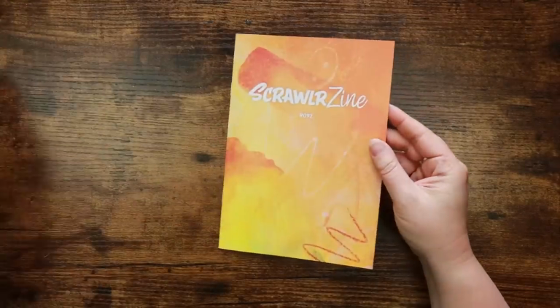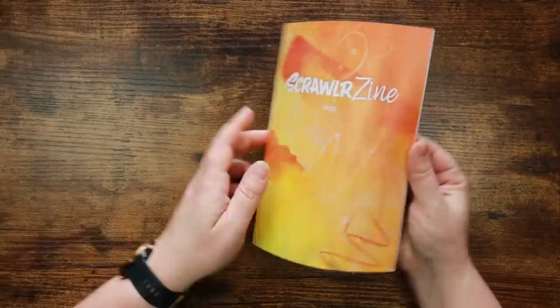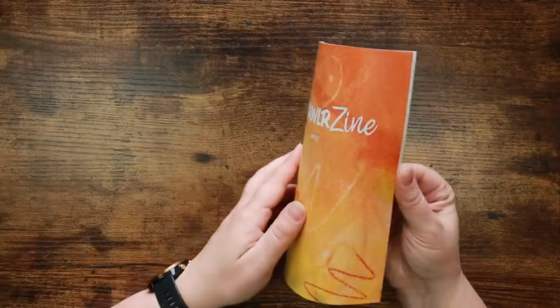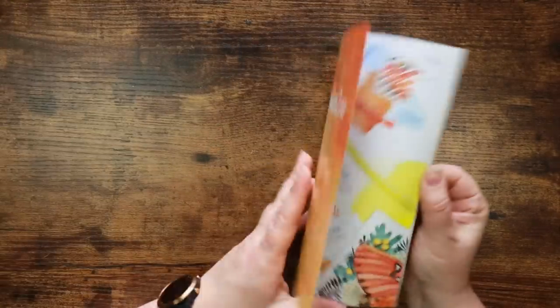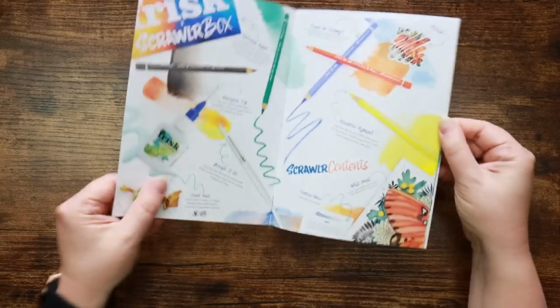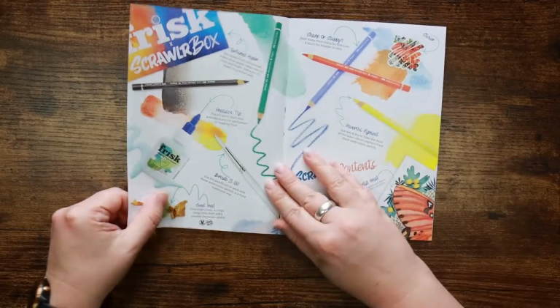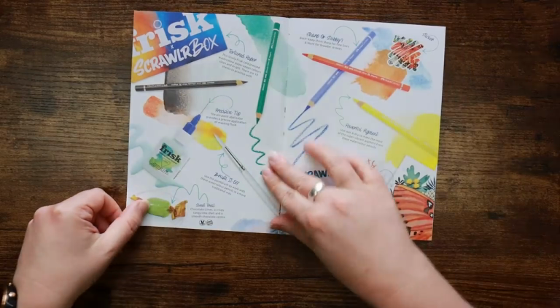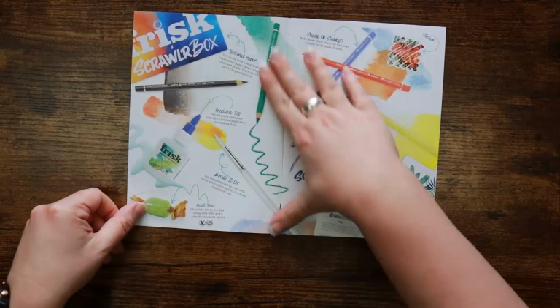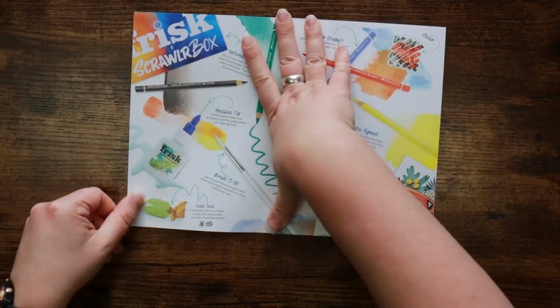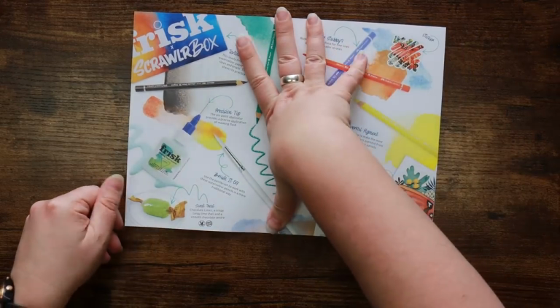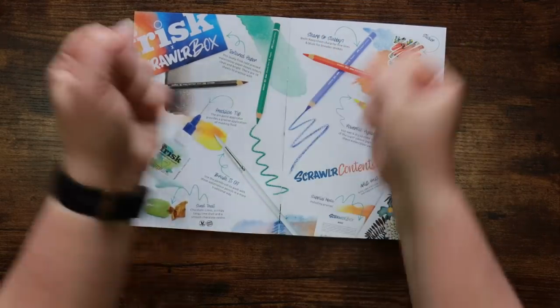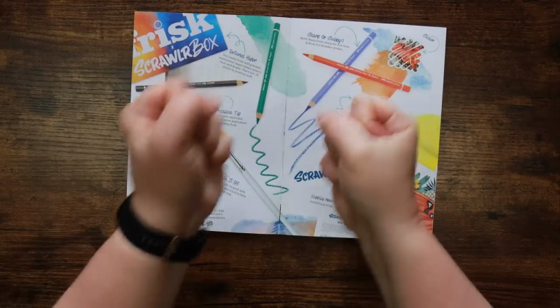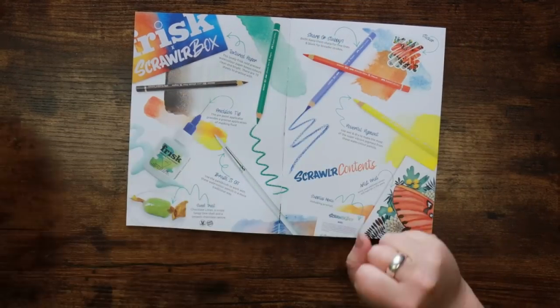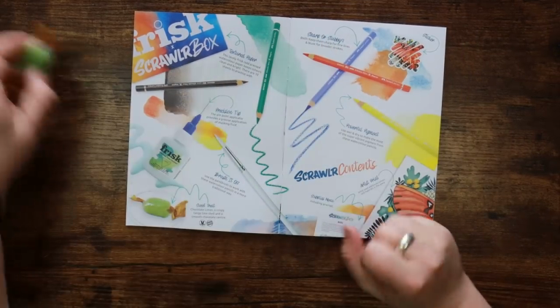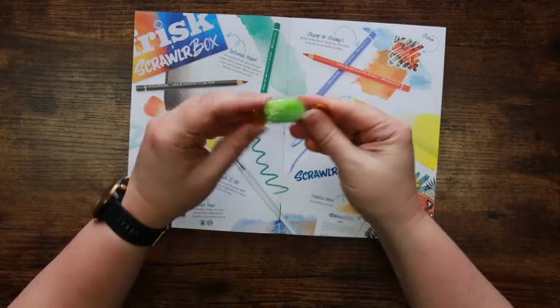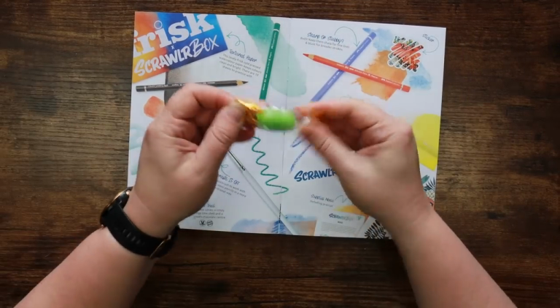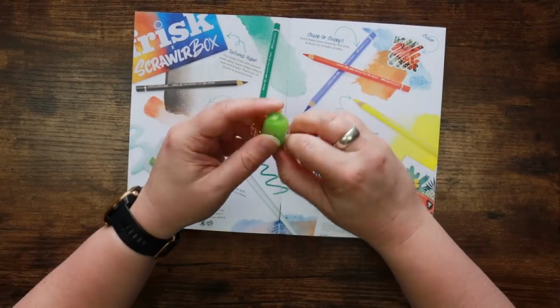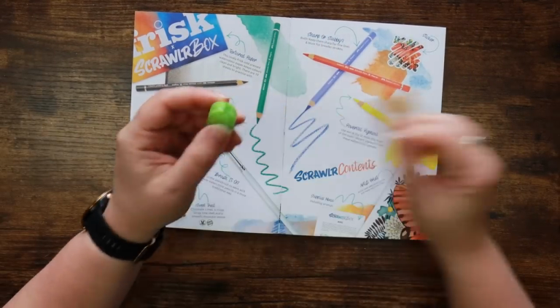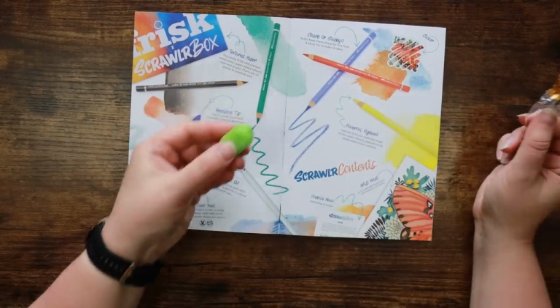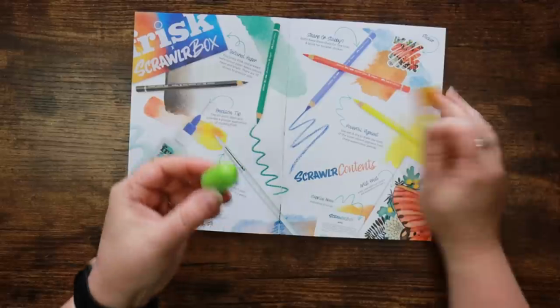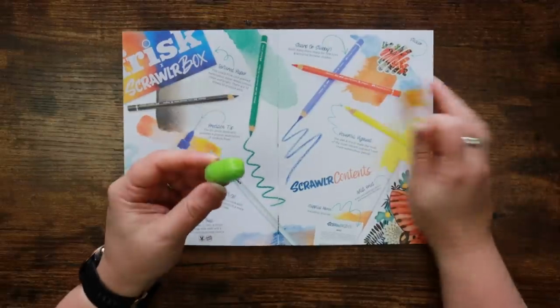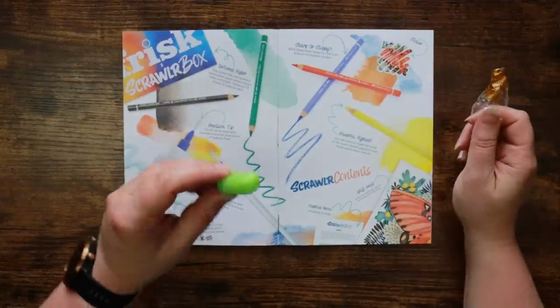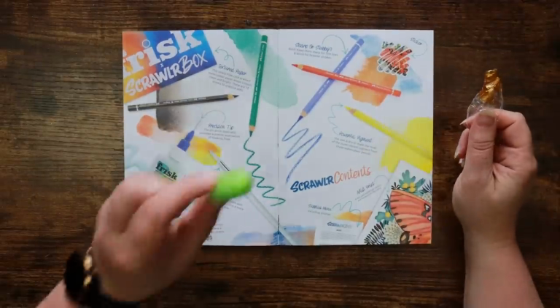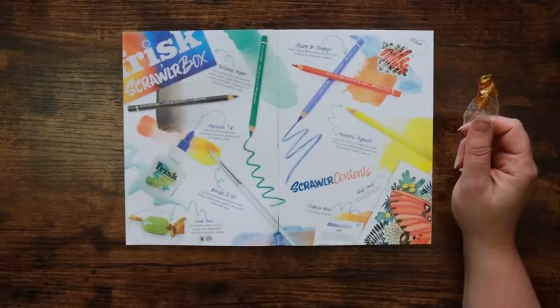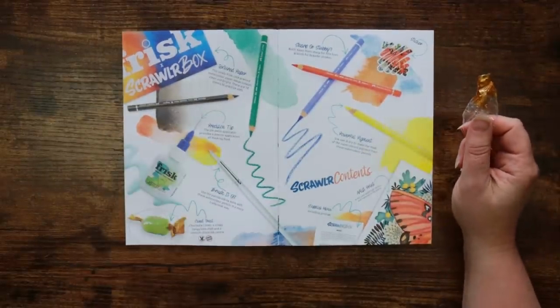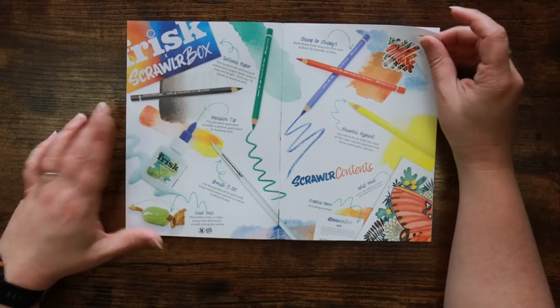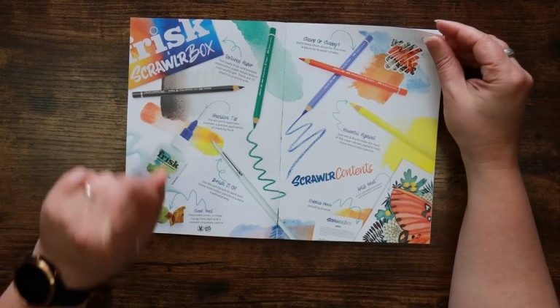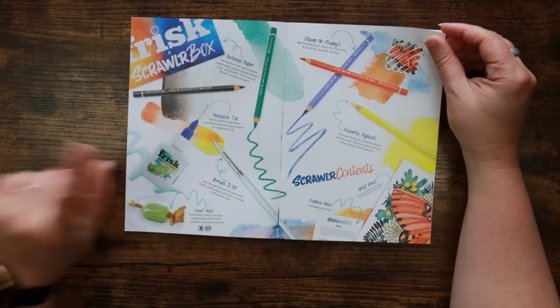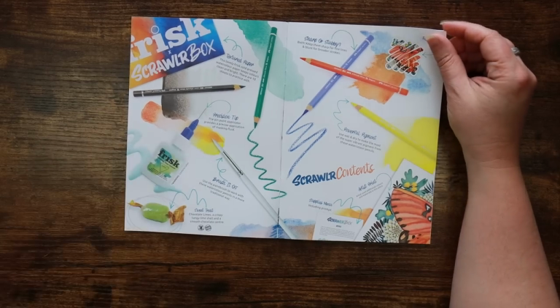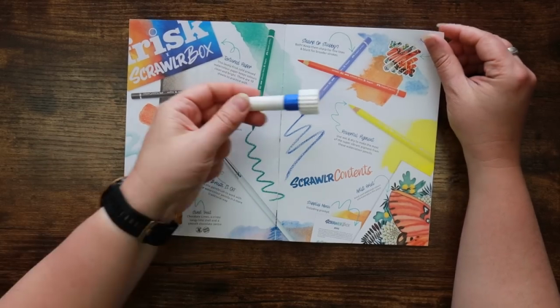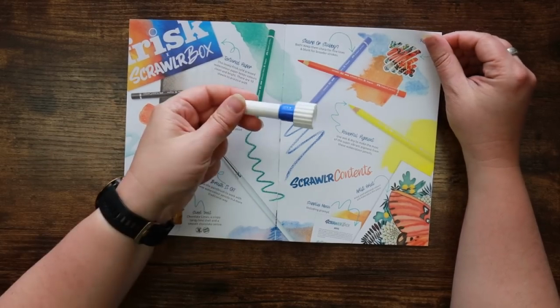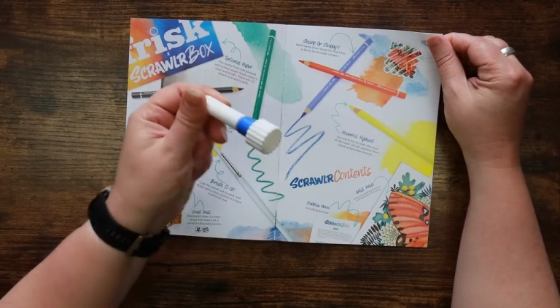Let's have a look at the Scrawler zine. The sweet treat is a chocolate lime — yes! I never get excited about the sweet on account of not having a sweet tooth, but I love a chocolate lime. I've decided I'm going to get Mr. Jem to clean out the masking fluid nozzle for me so I don't do anything ridiculous — it's easier than messing about with gloves.